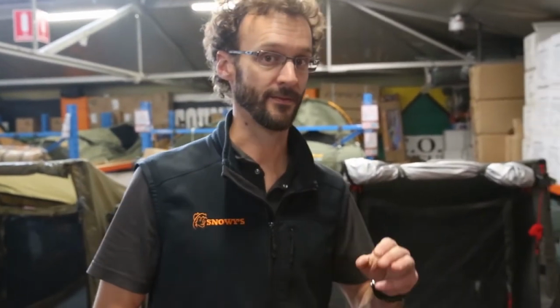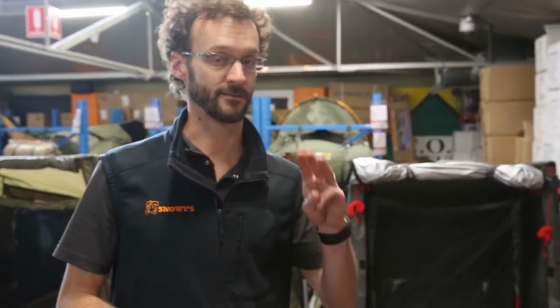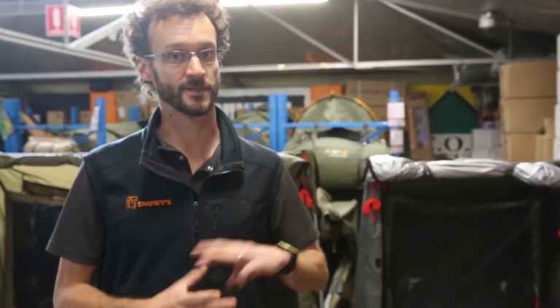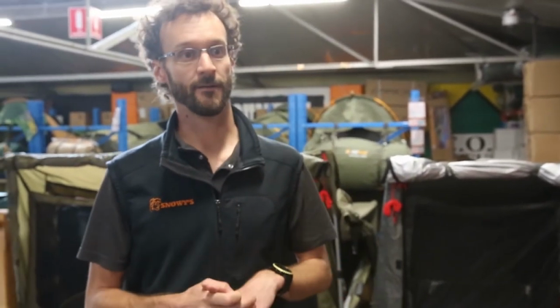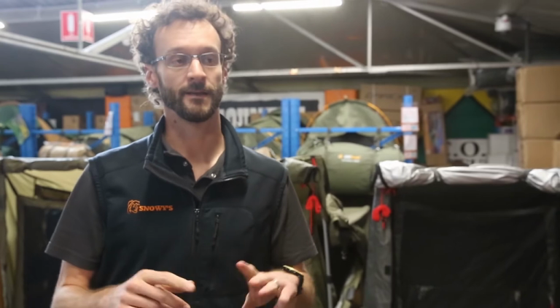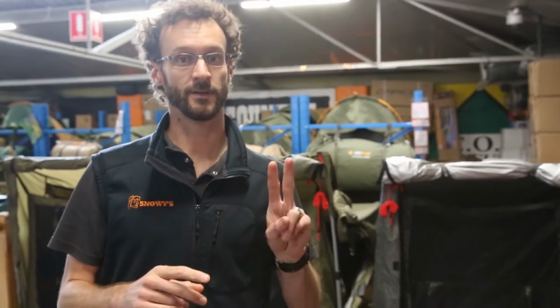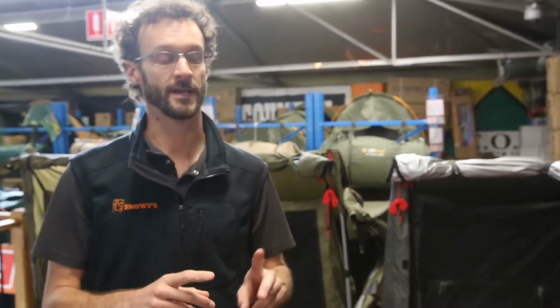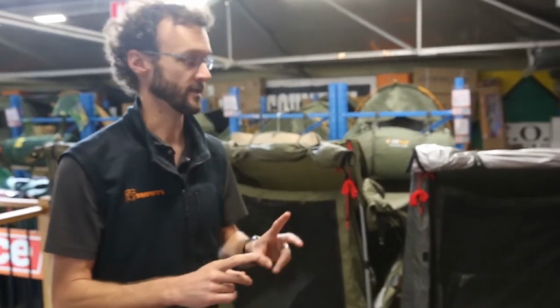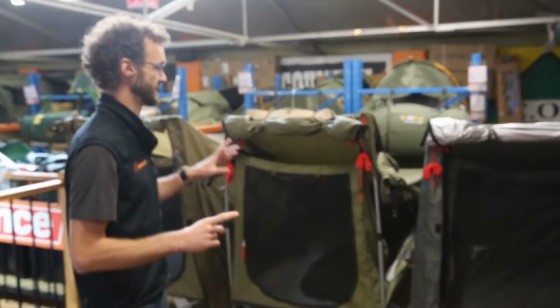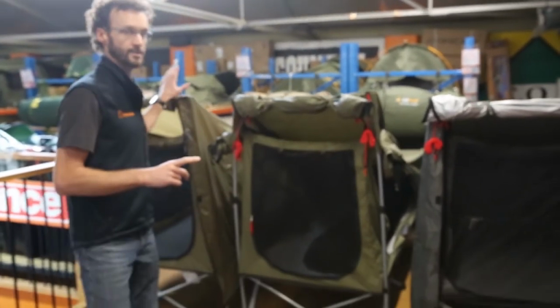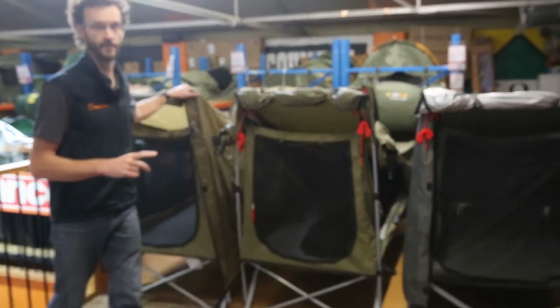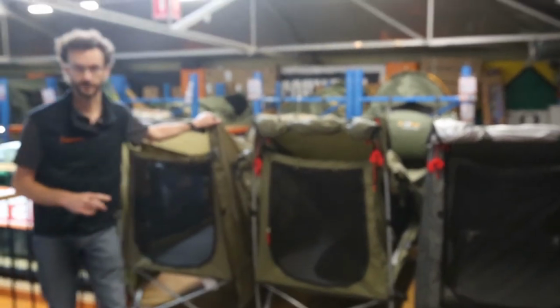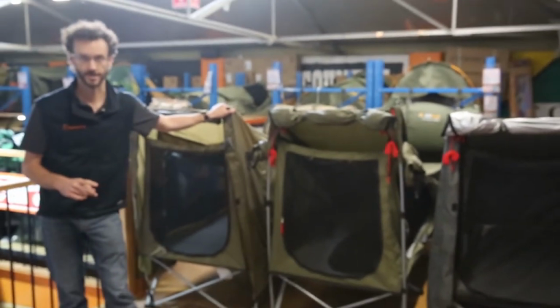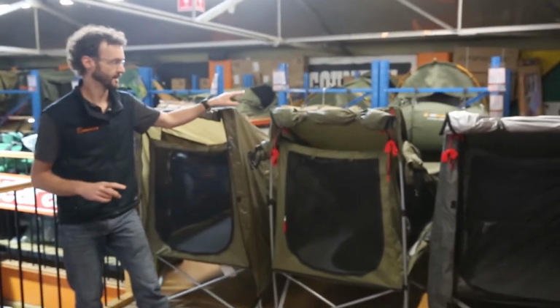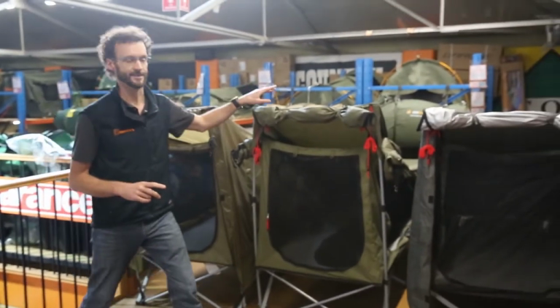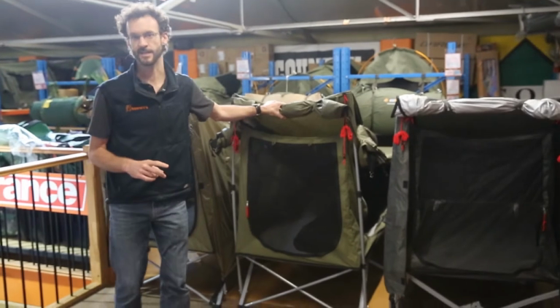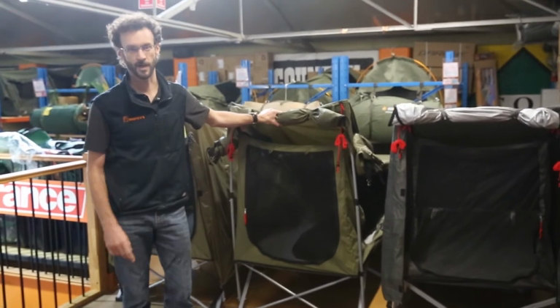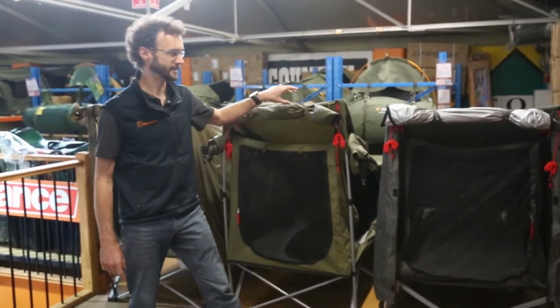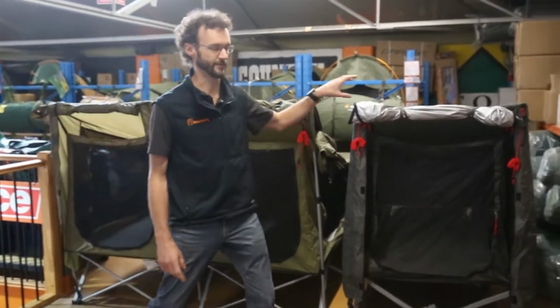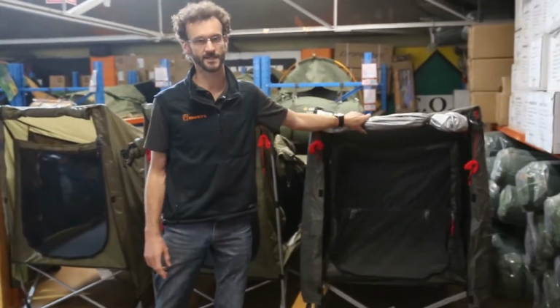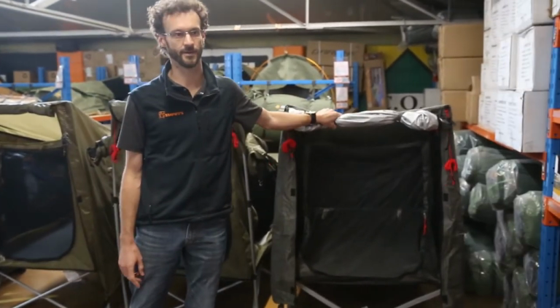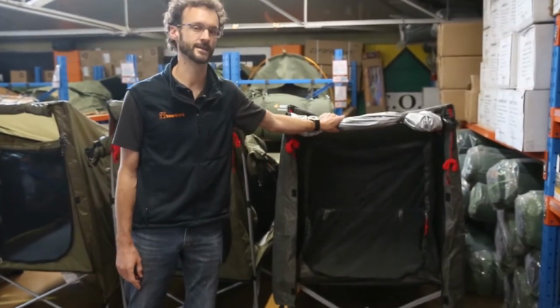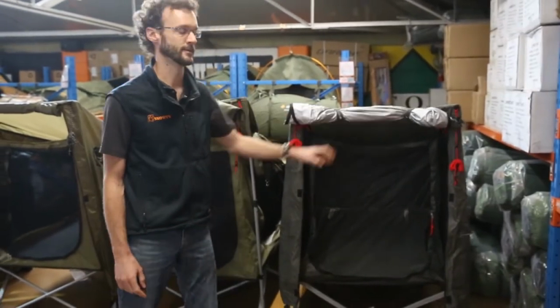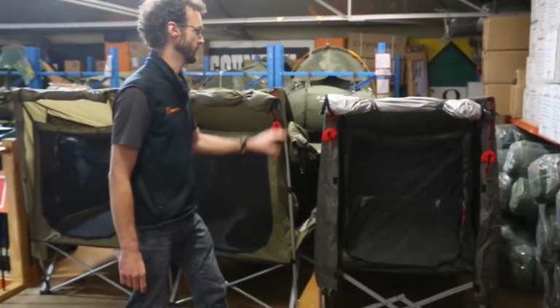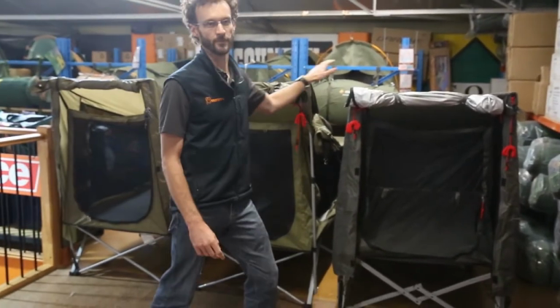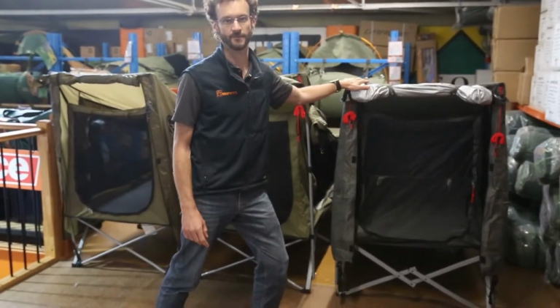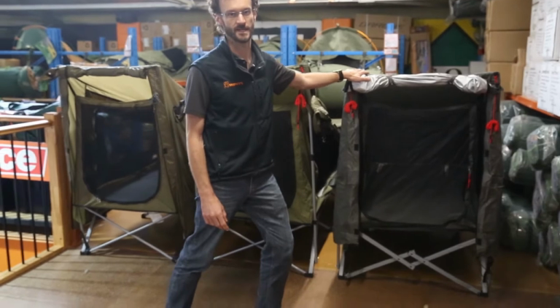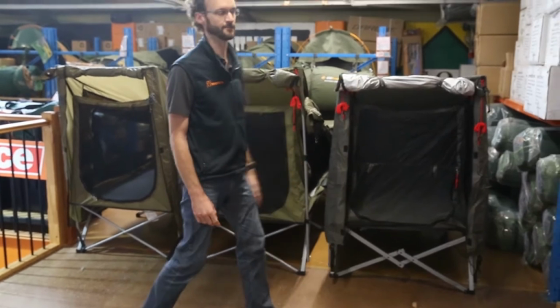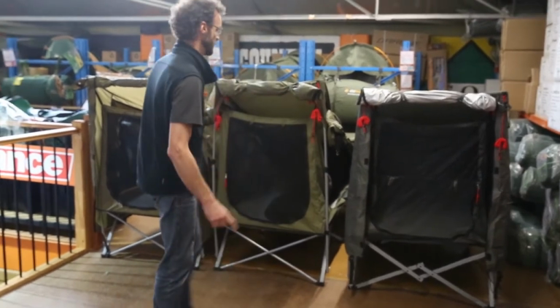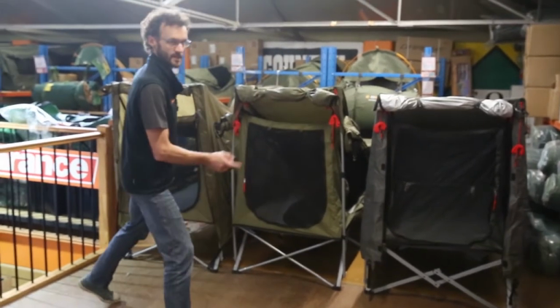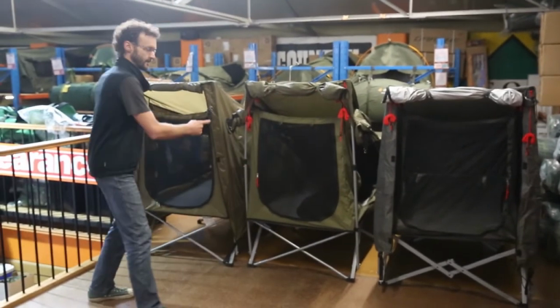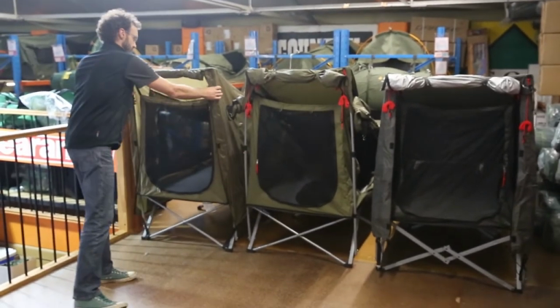Now there are three models that we carry from two different brands. There is the Oztra Easy Fold Stretcher, the Jet Tent Bunker, and the Jet Tent Bunker XL — both from Oztent, these last two. So starting with the Oztra product.